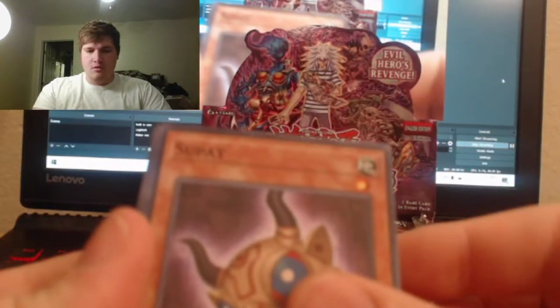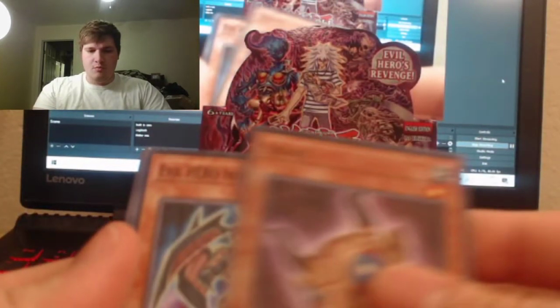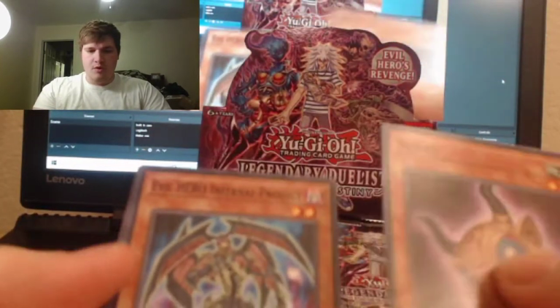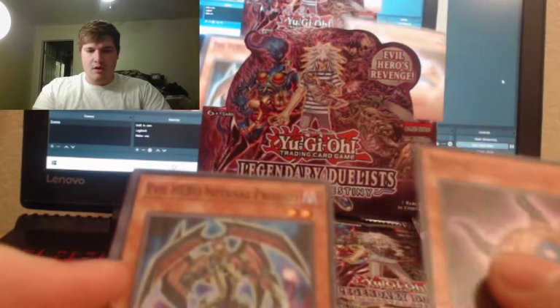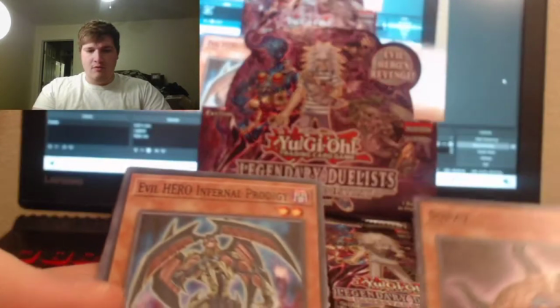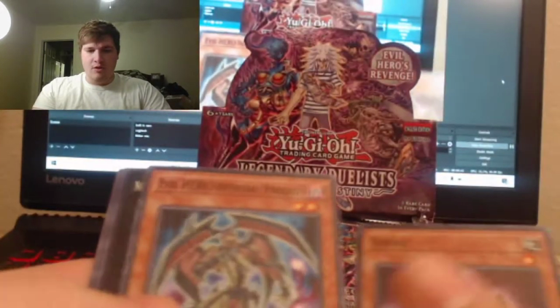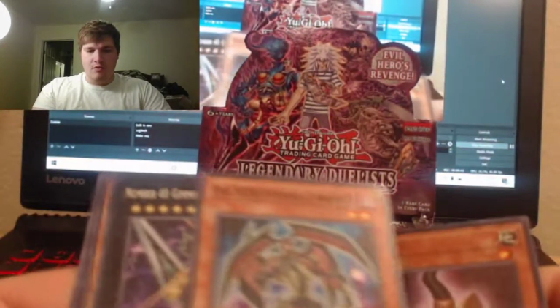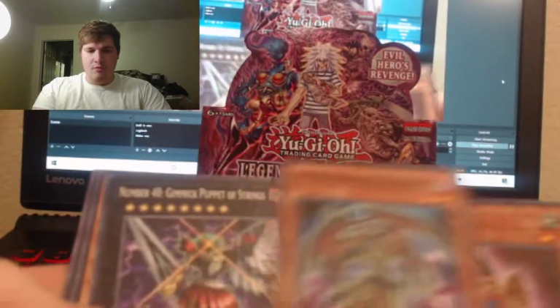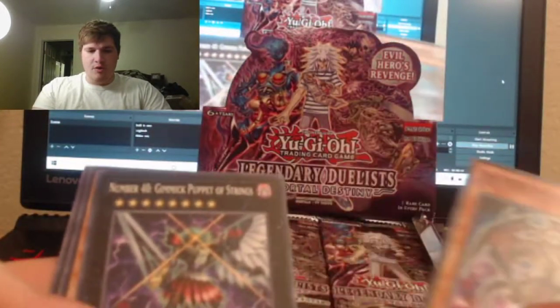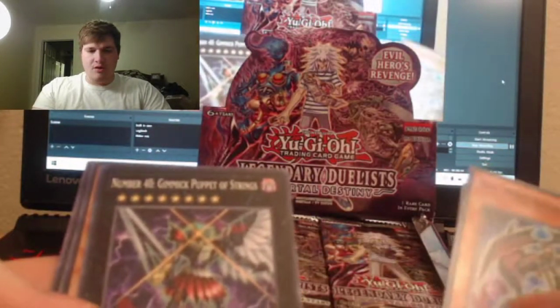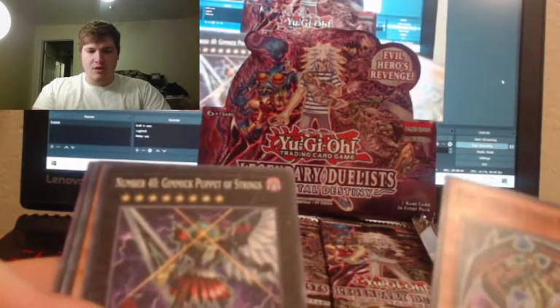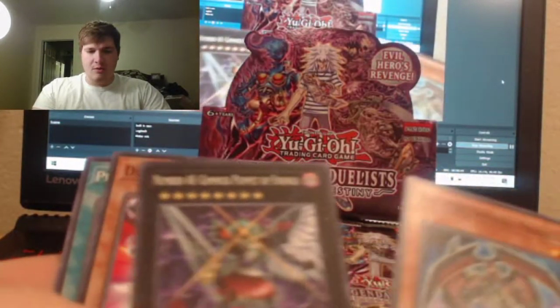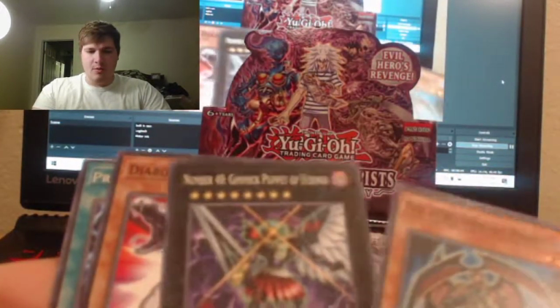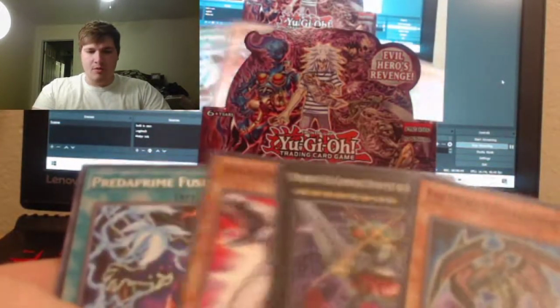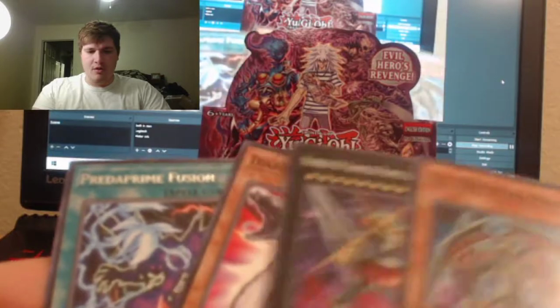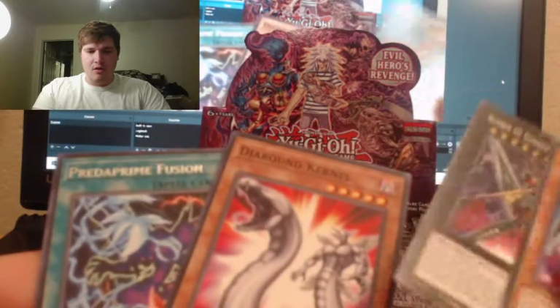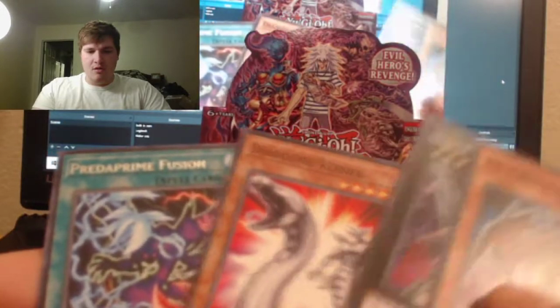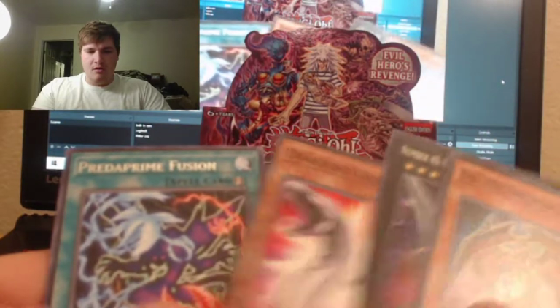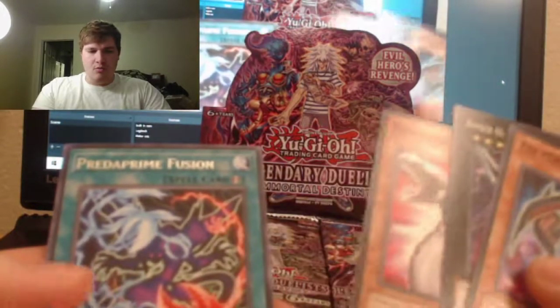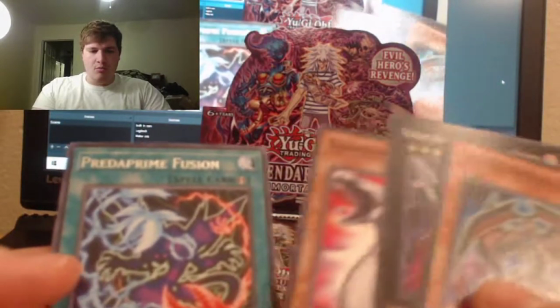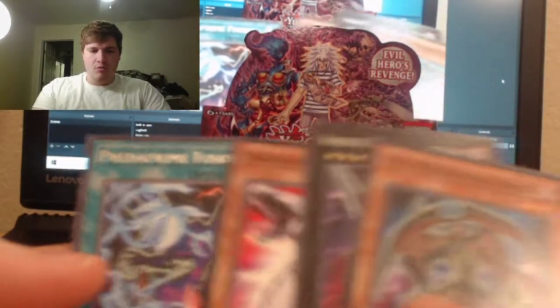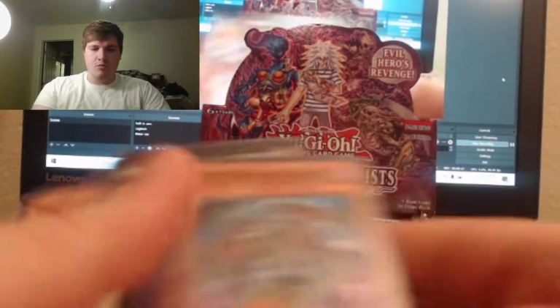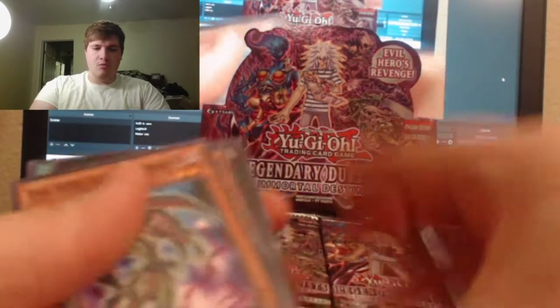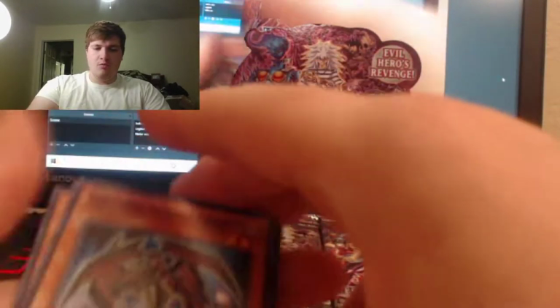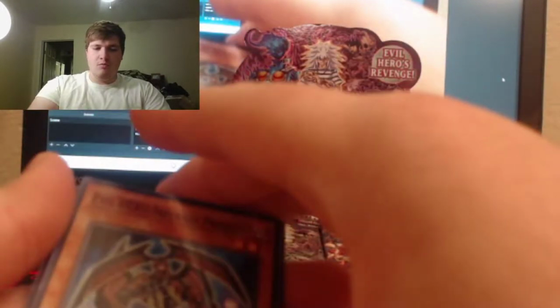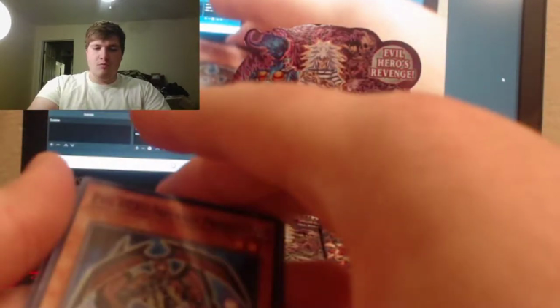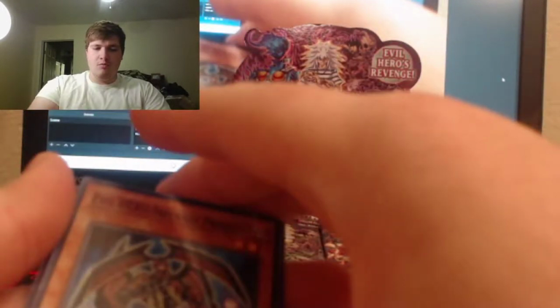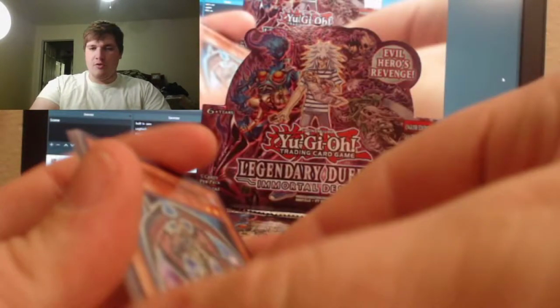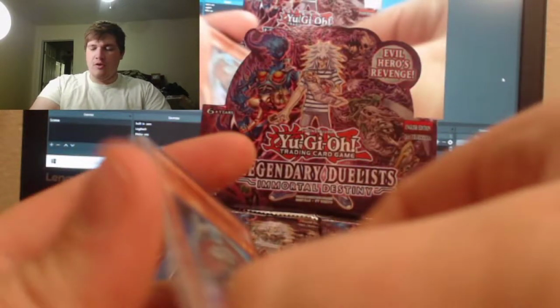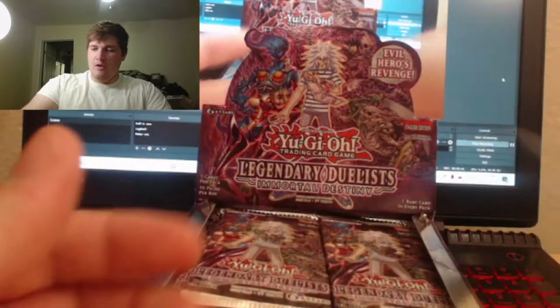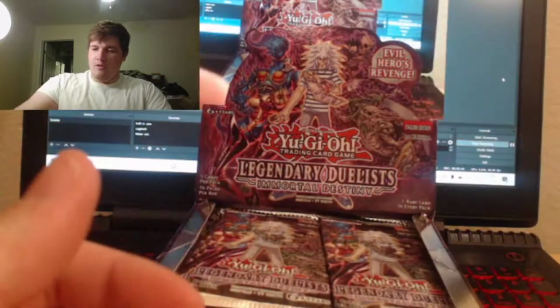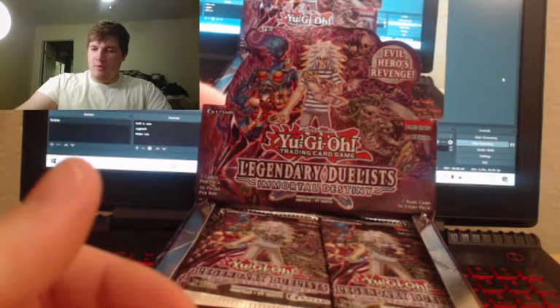Survey Evil Hero for the Prodigy — give it a puppet. Okay, cool. One Evil Hero card, it's not bad.